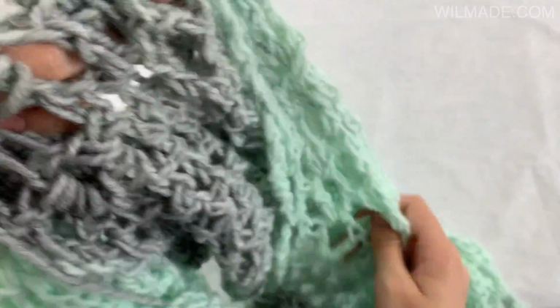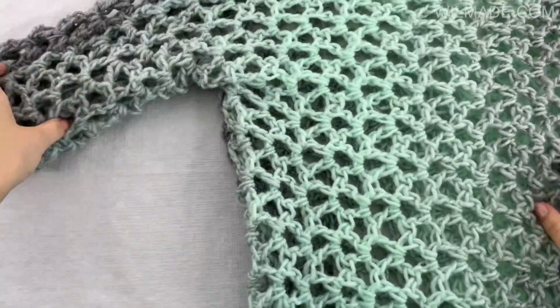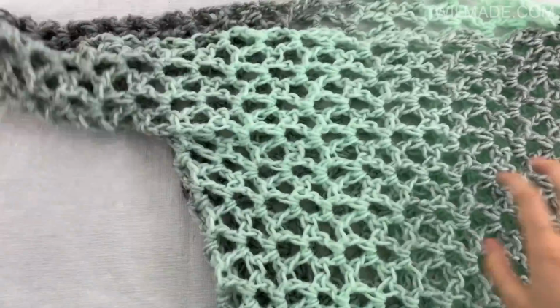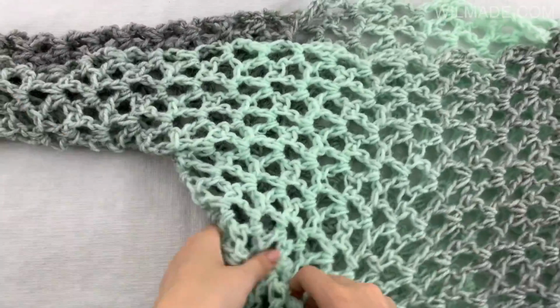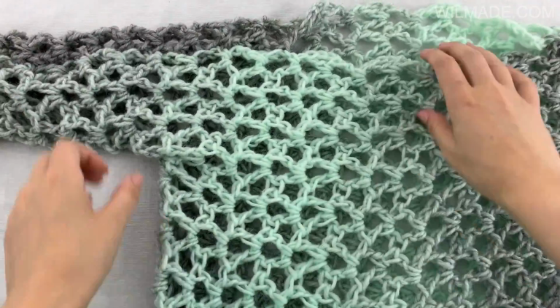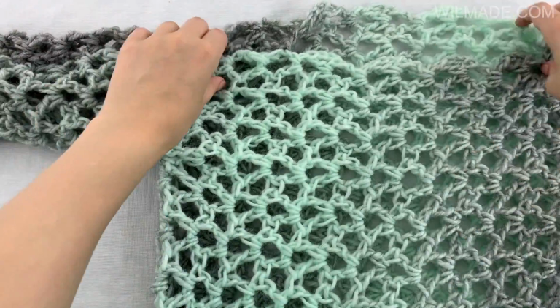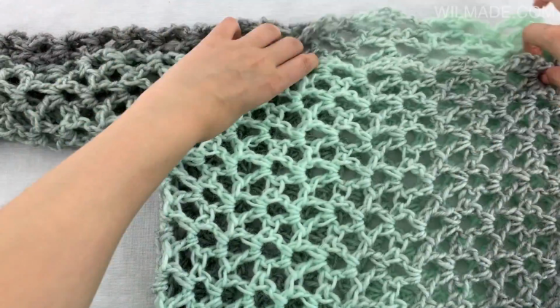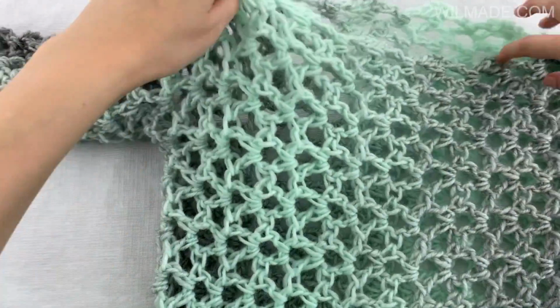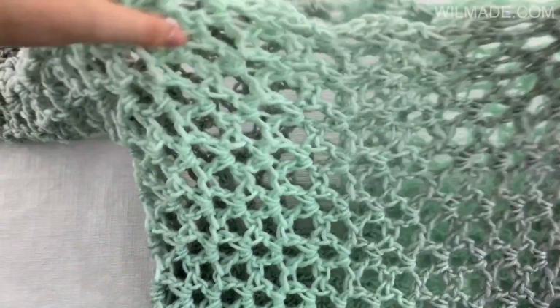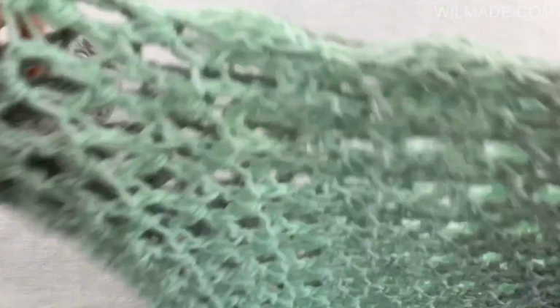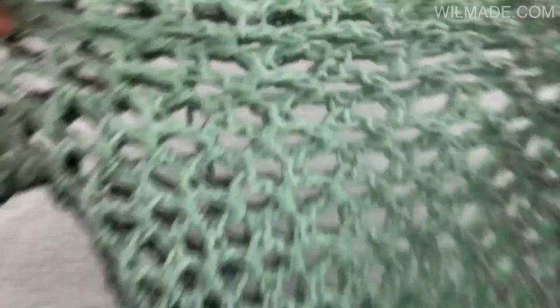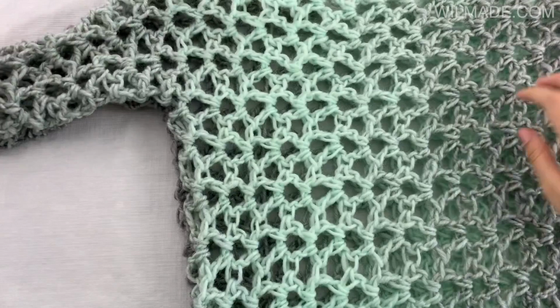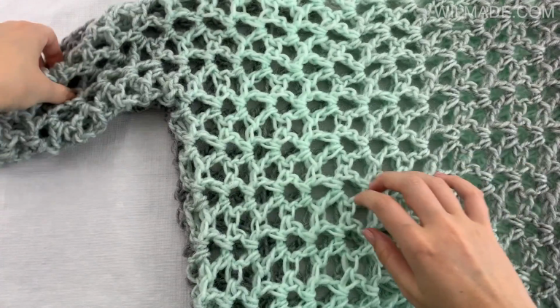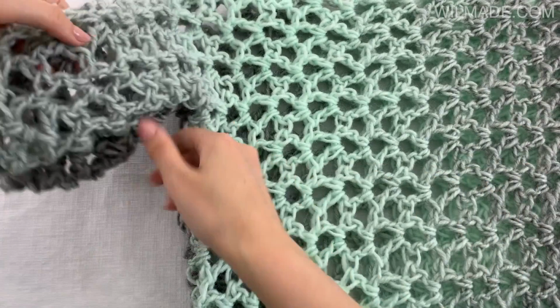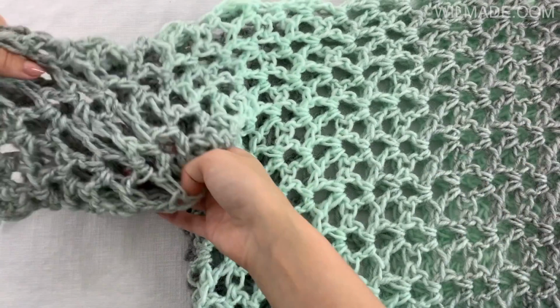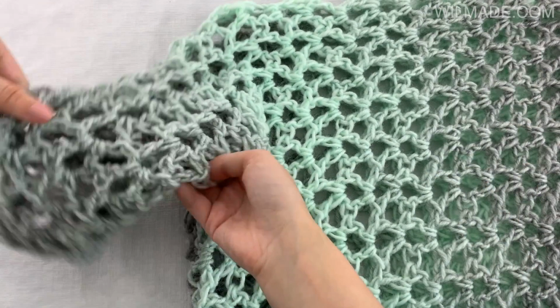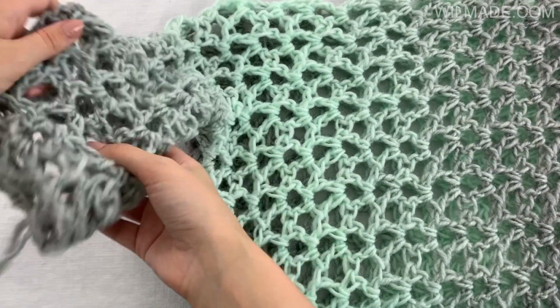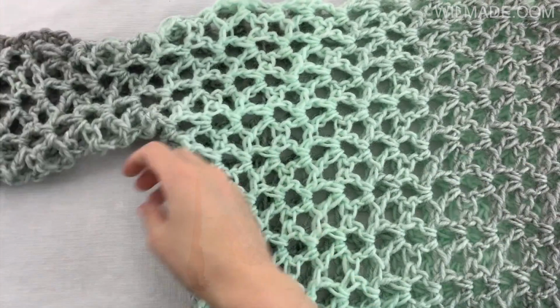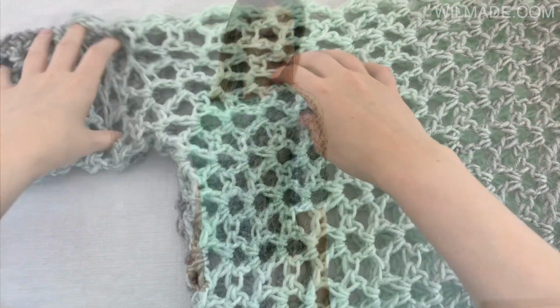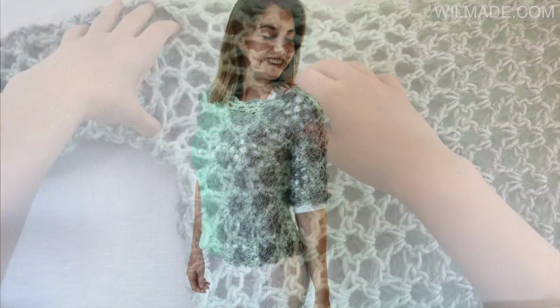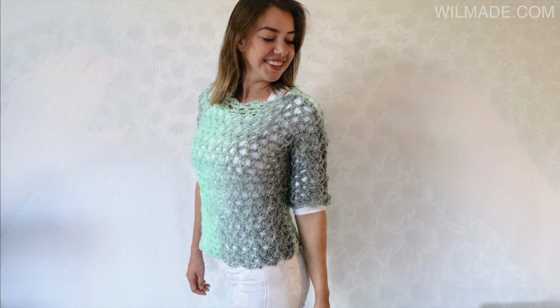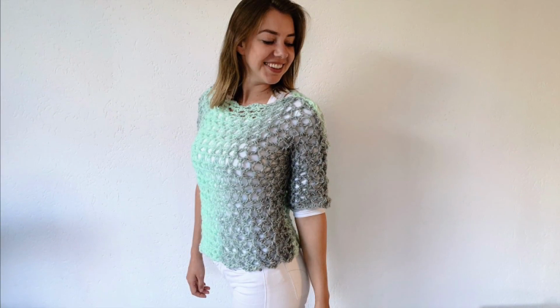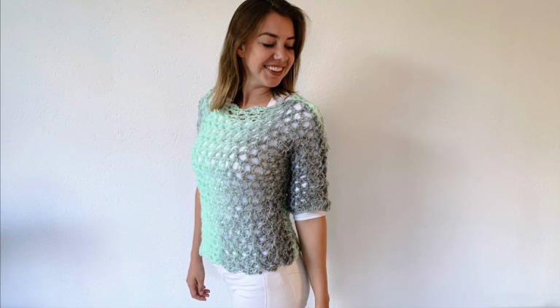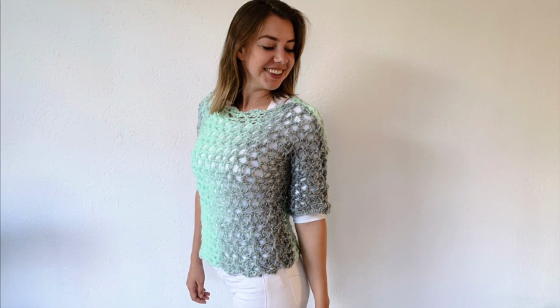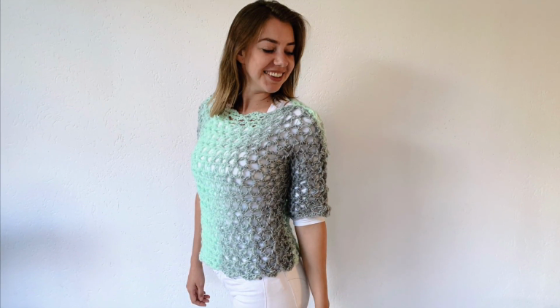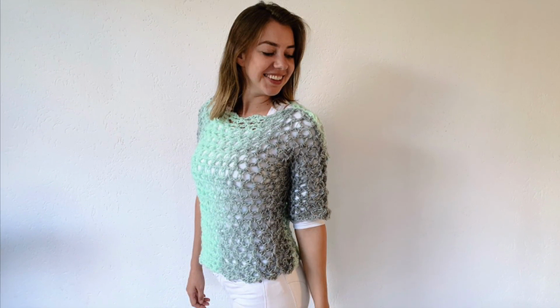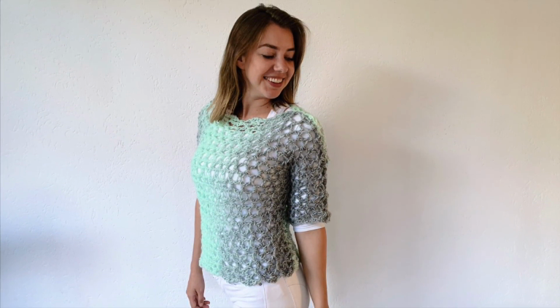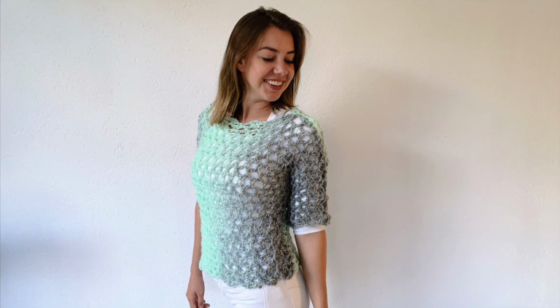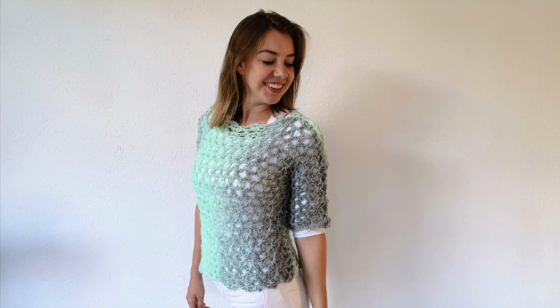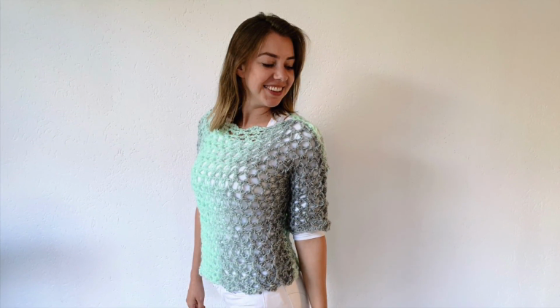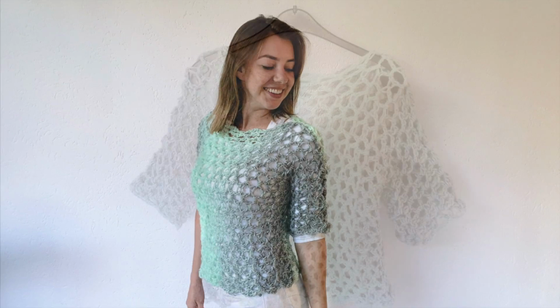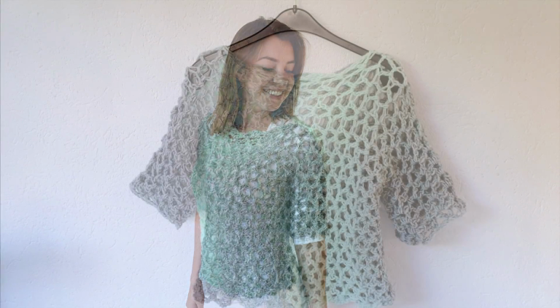I hope you guys liked this tutorial. Please give this video a thumbs up and let me know in the comments which colors you are going to use. Hope to see you next time, bye!